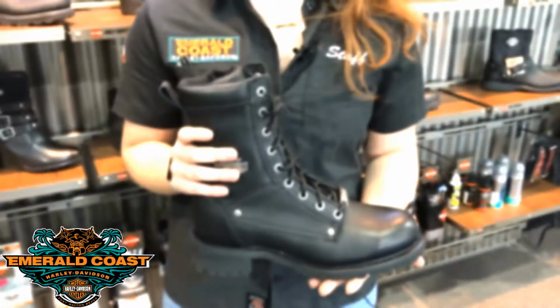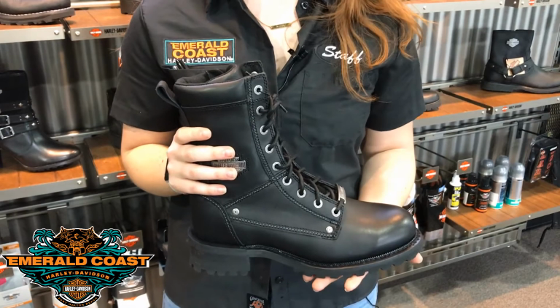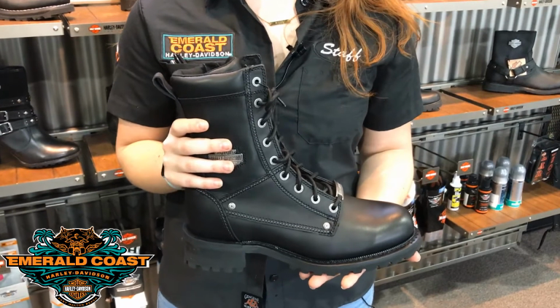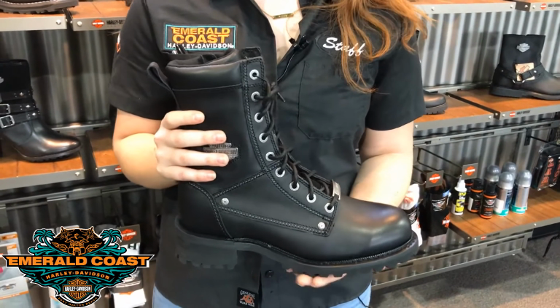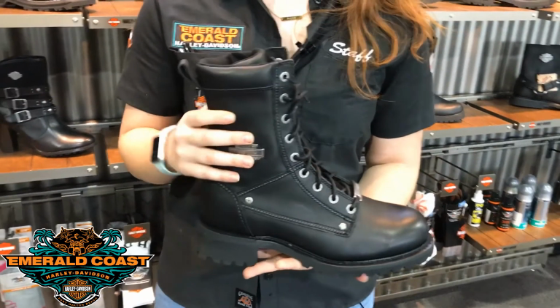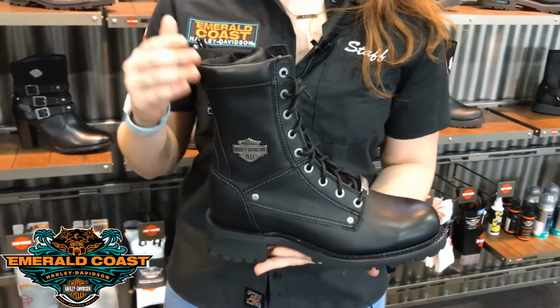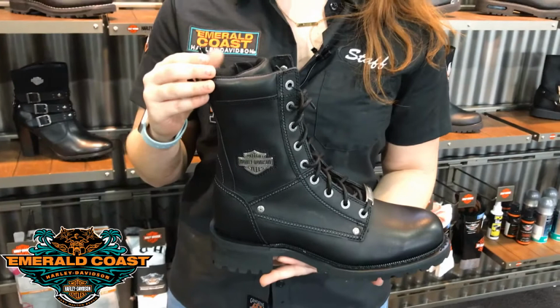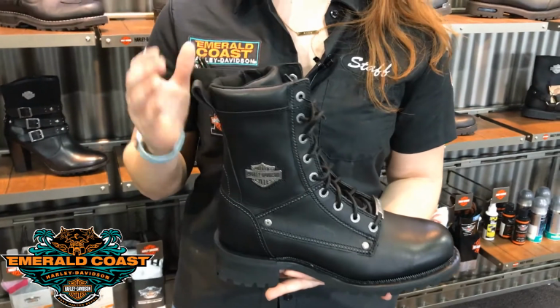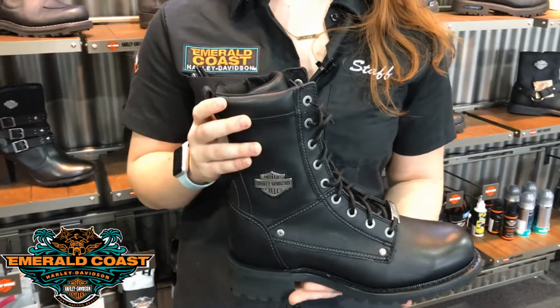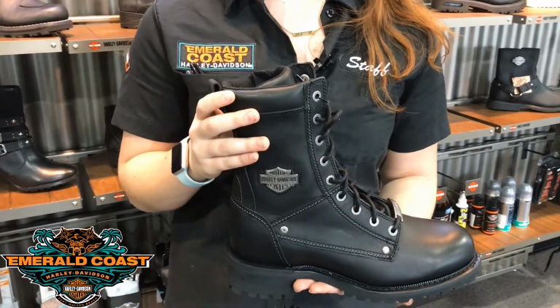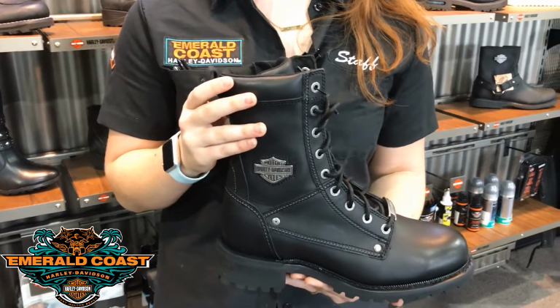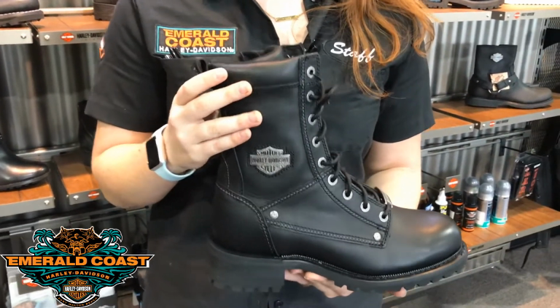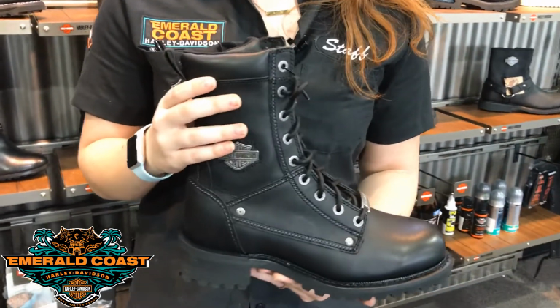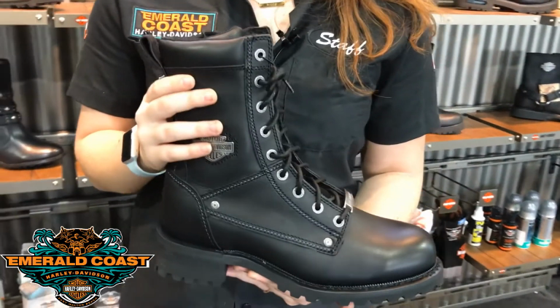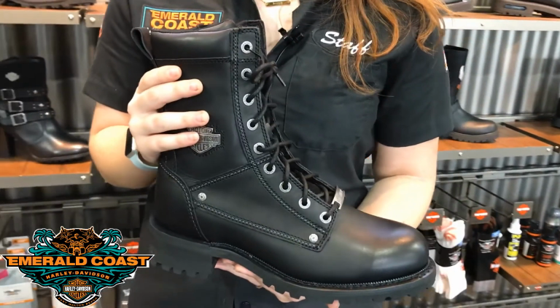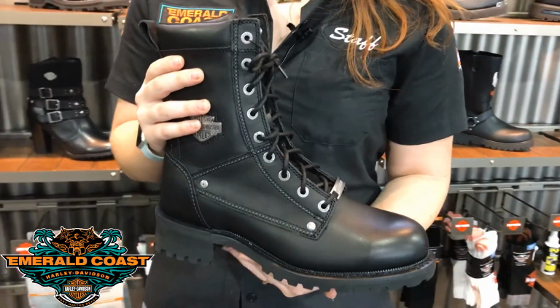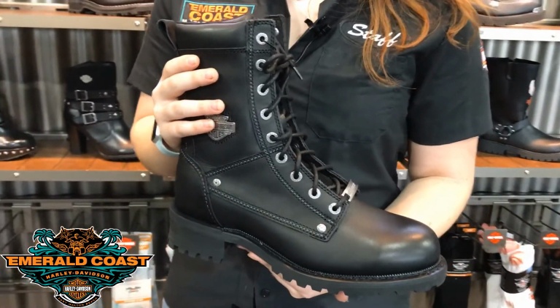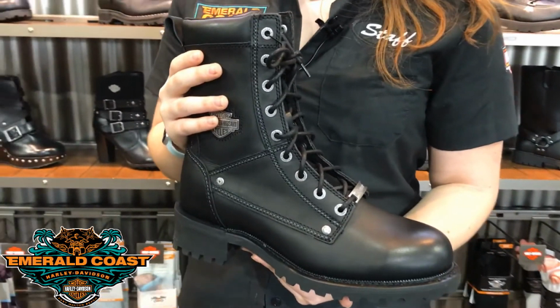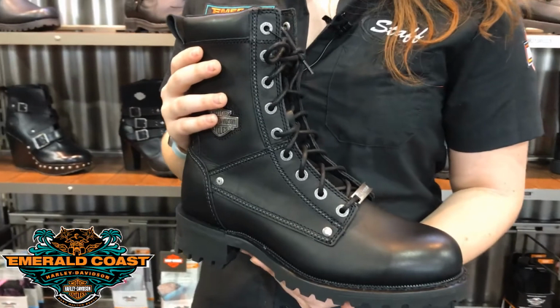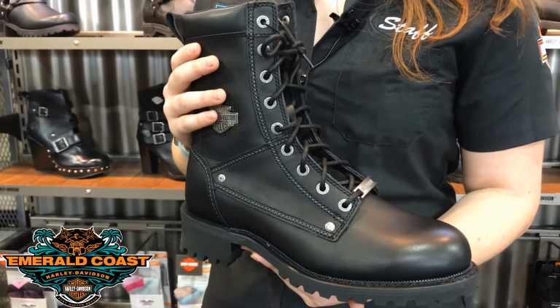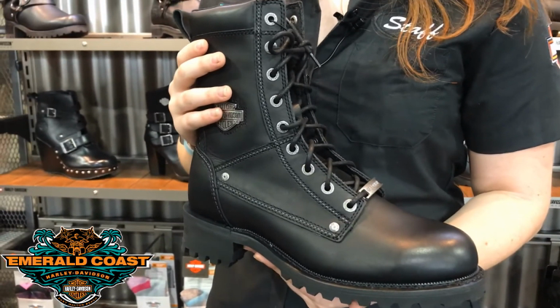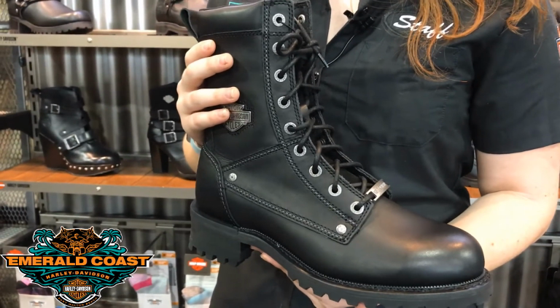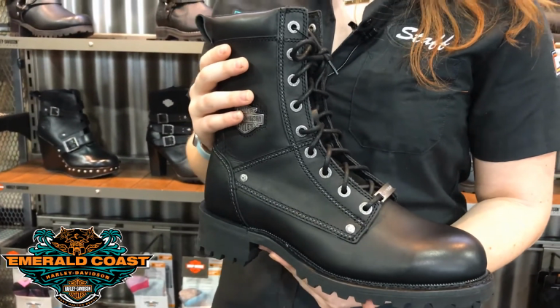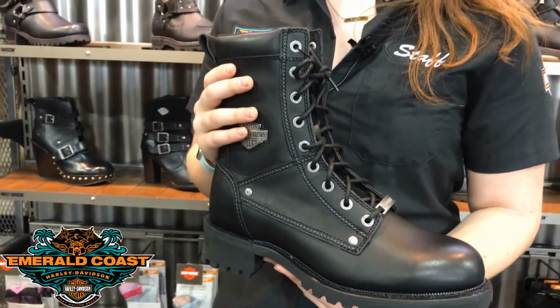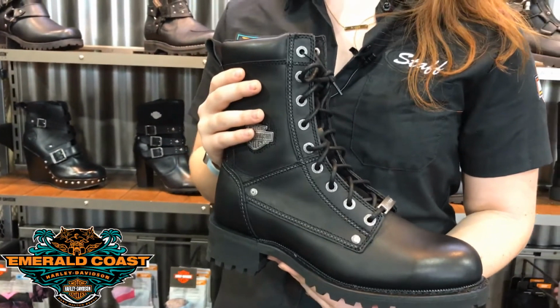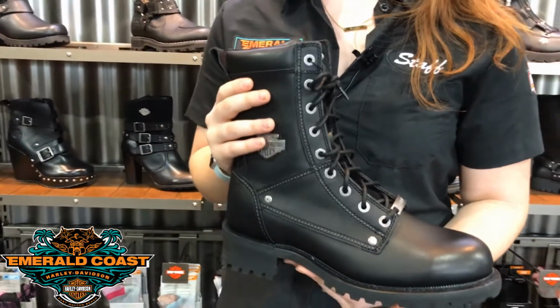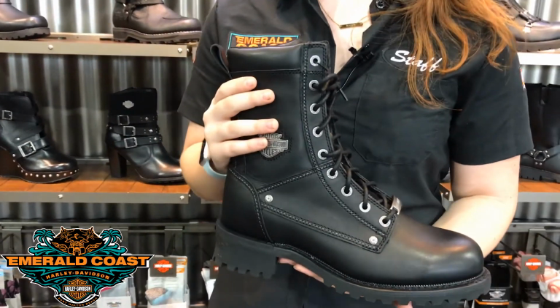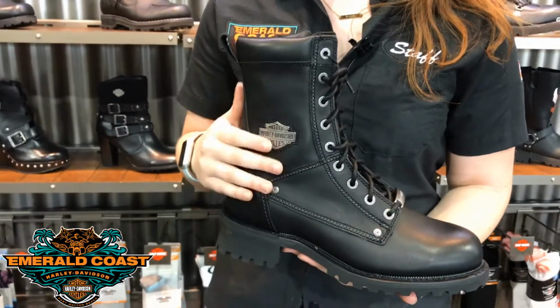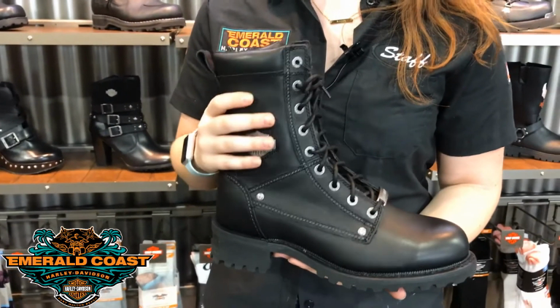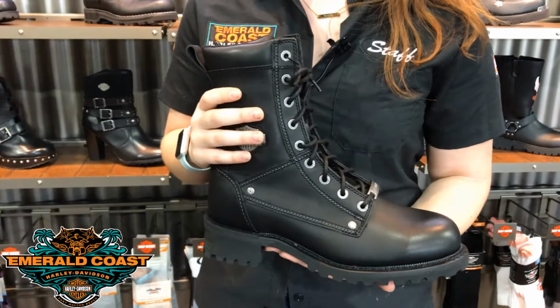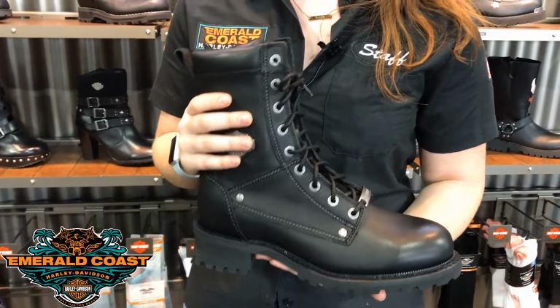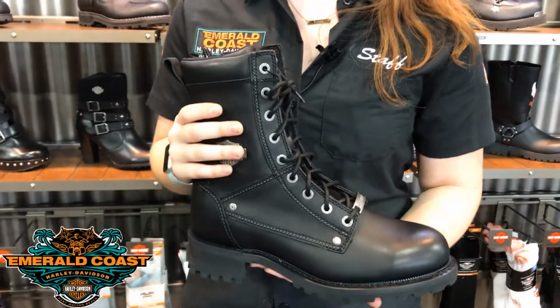If you look at this Ventine boot, you see that it comes above the ankle. Ankle support is very important when you're looking into your boot purchase. It's important because when you get up to a stoplight and you go to put your feet down, motorcycles are heavy and you want to make sure that your ankle is nice and supported.